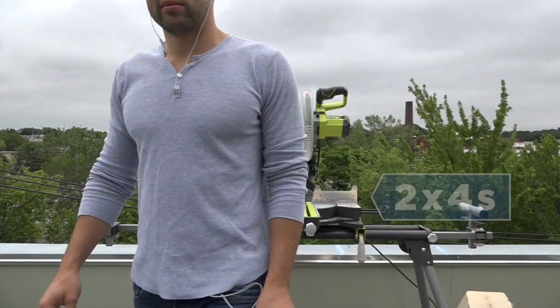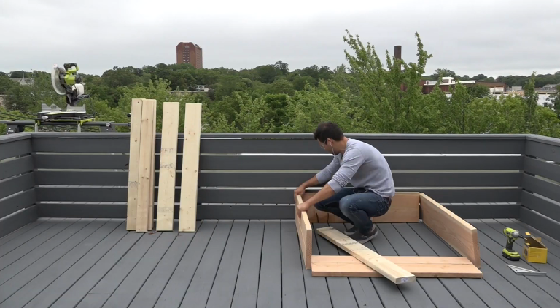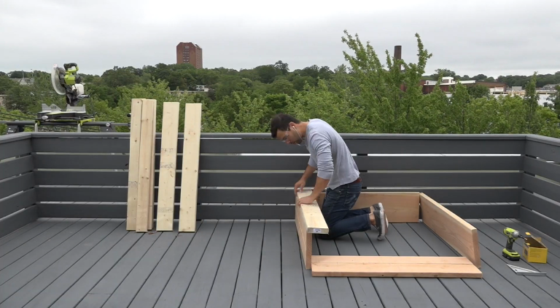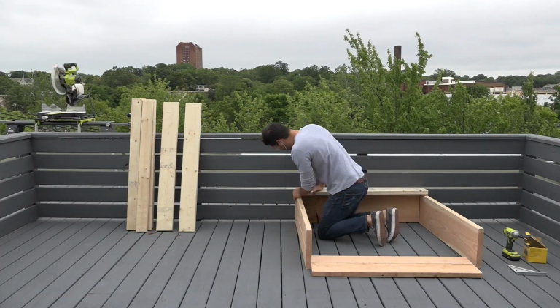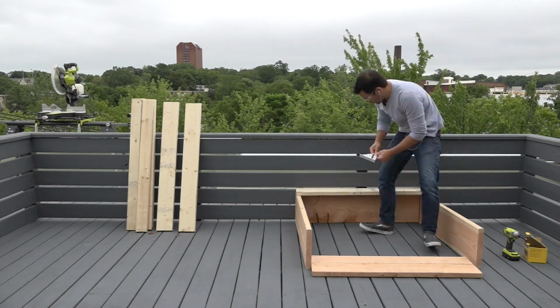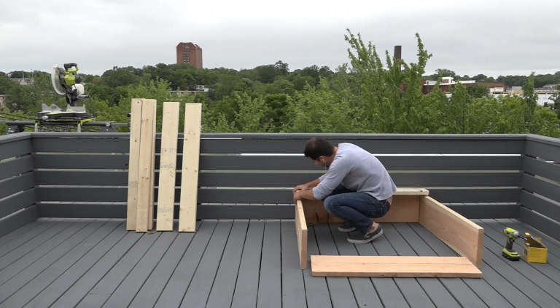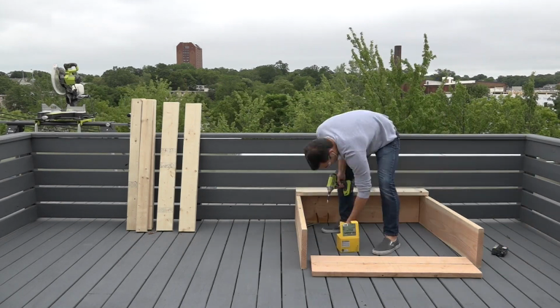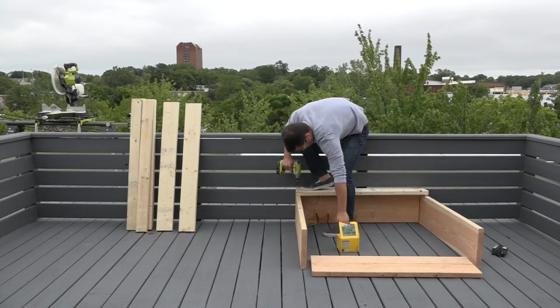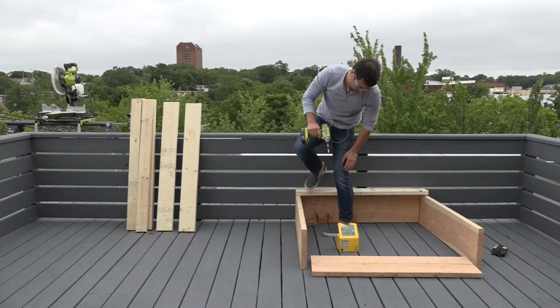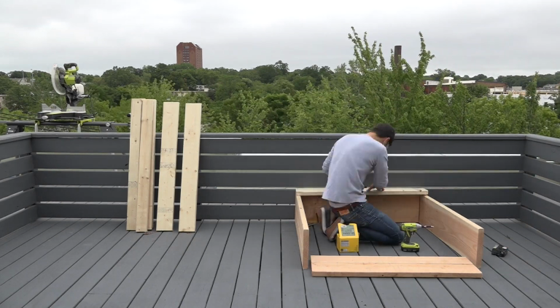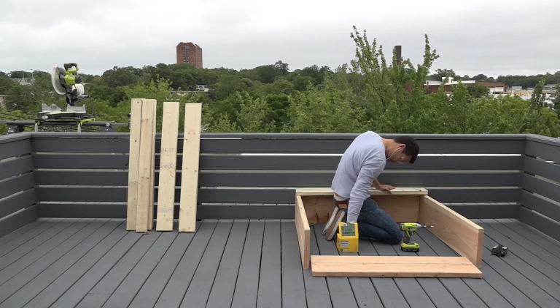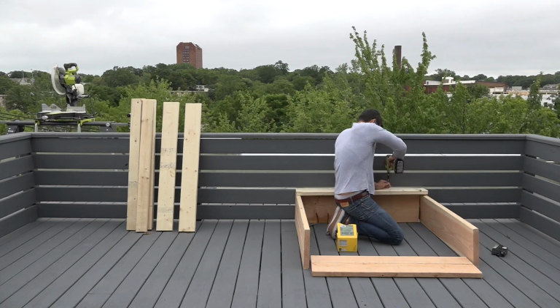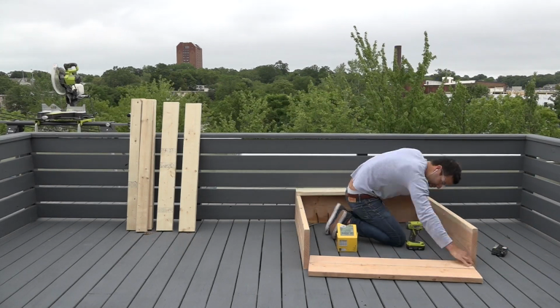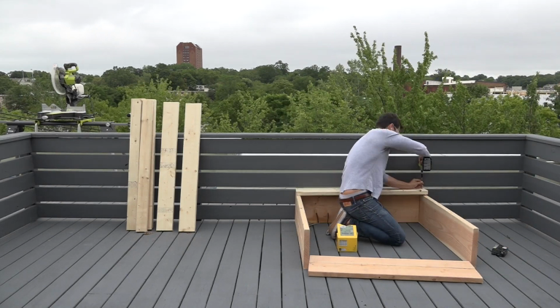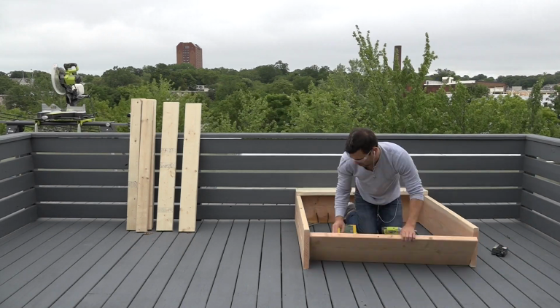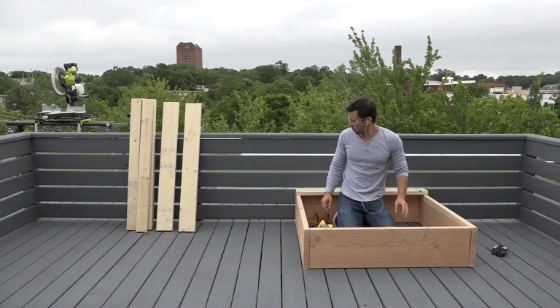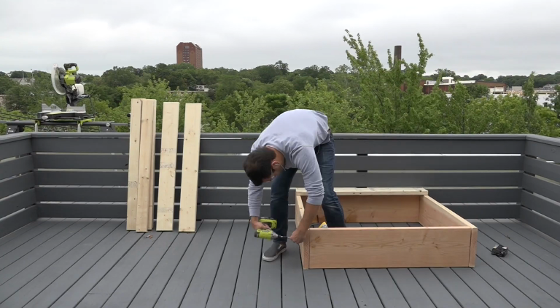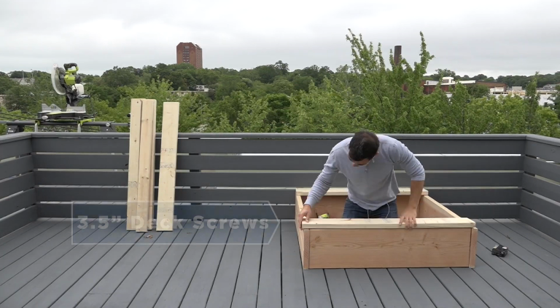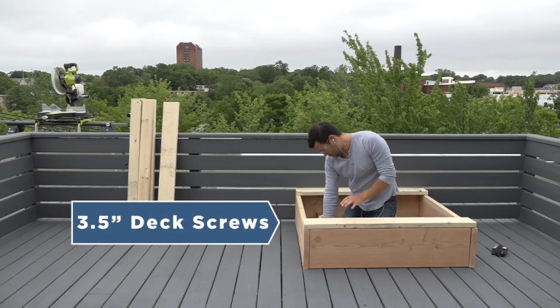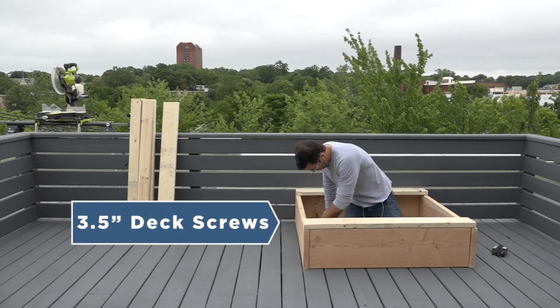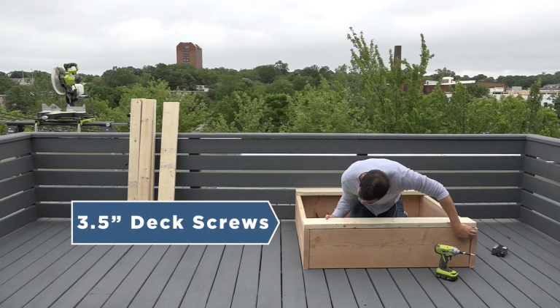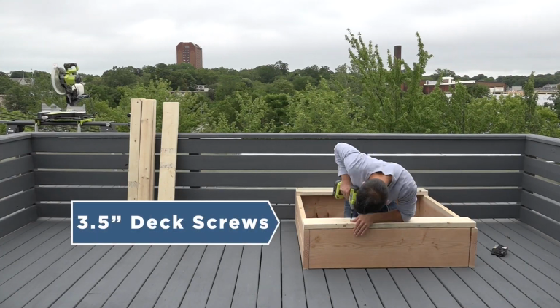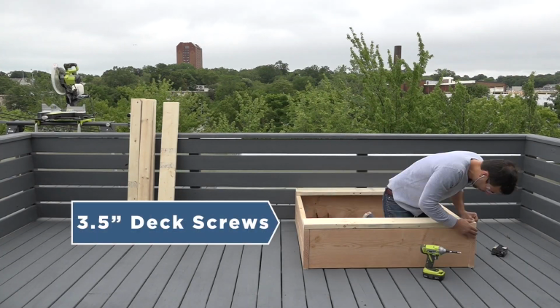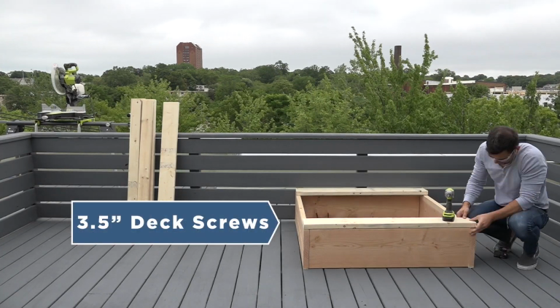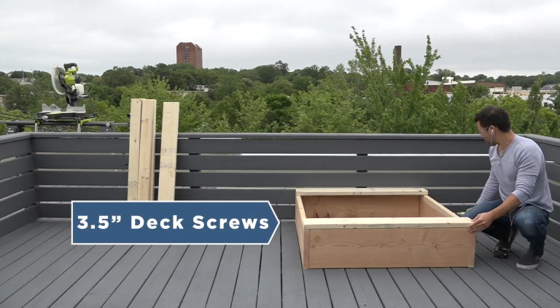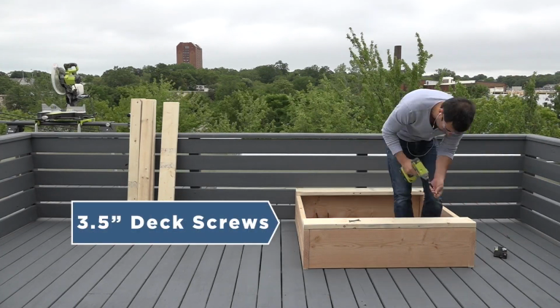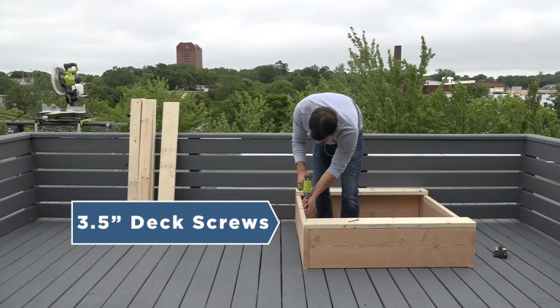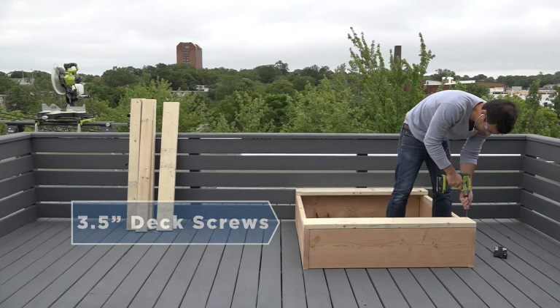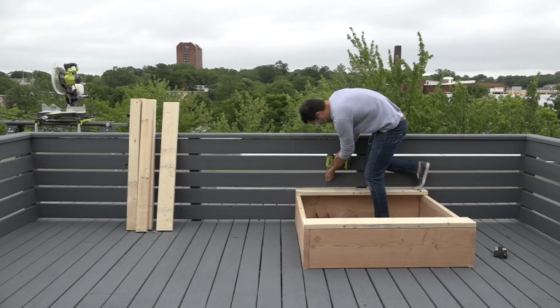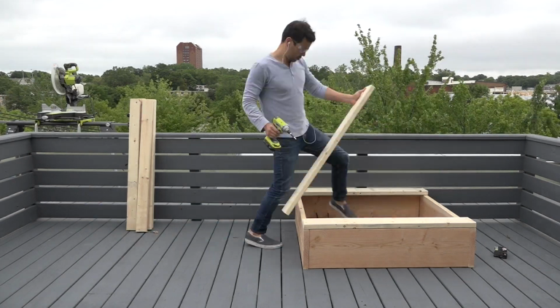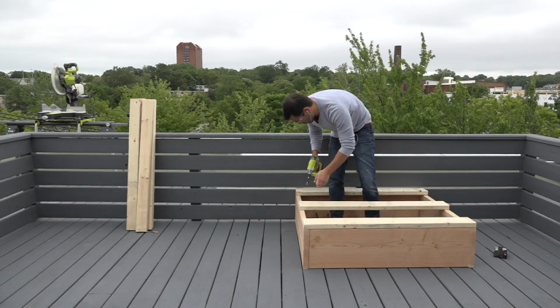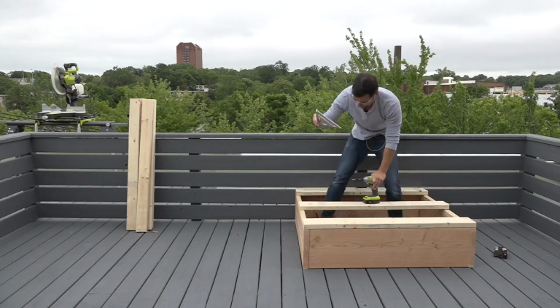I am making these planters to fit specific locations, but you could adjust the design and make them any size that you want. I'm going to use three and a half inch long deck screws to screw through the 2x6s and into the 2x12s.